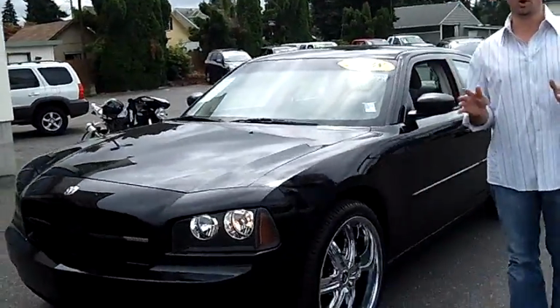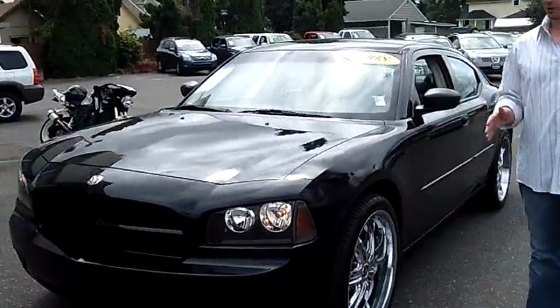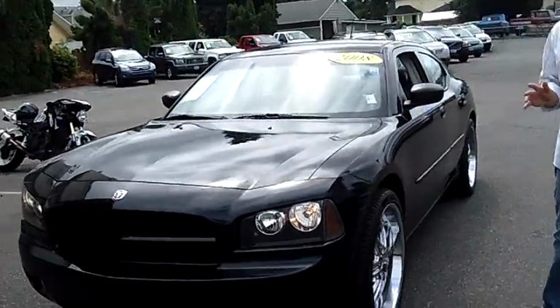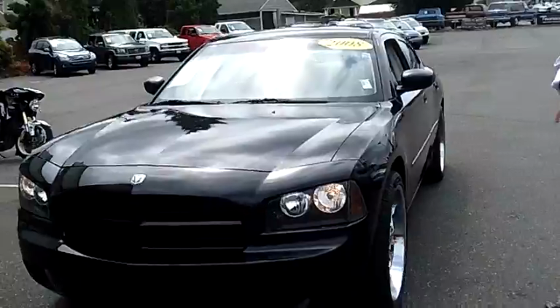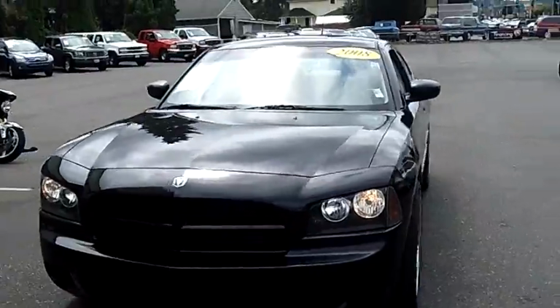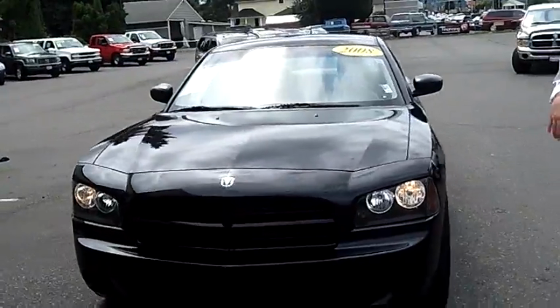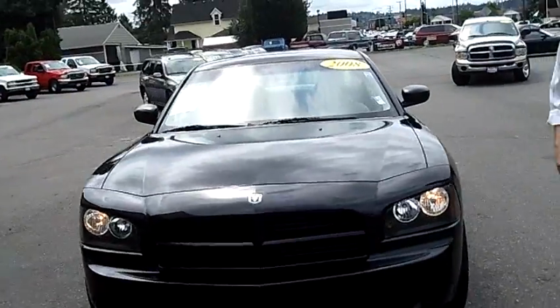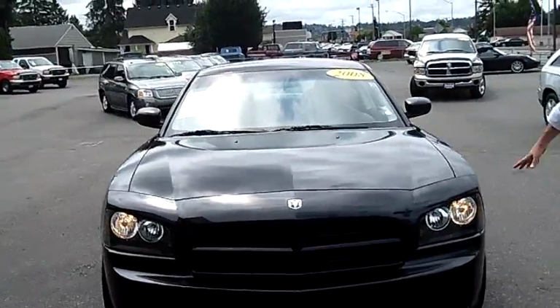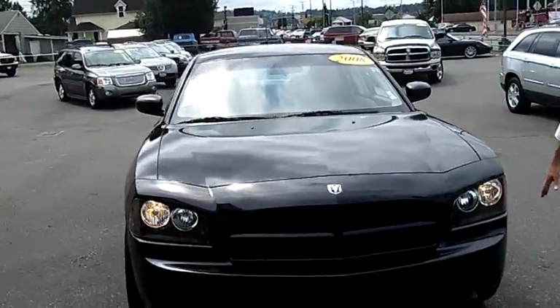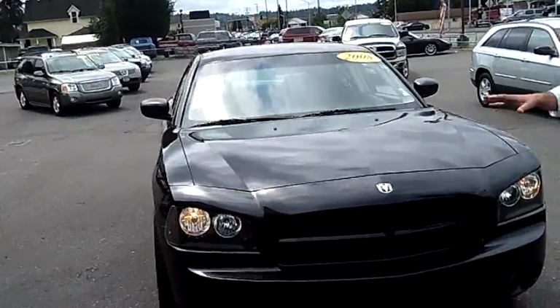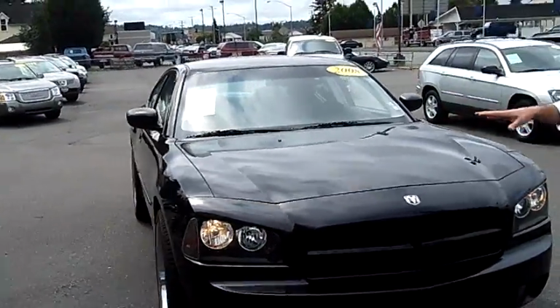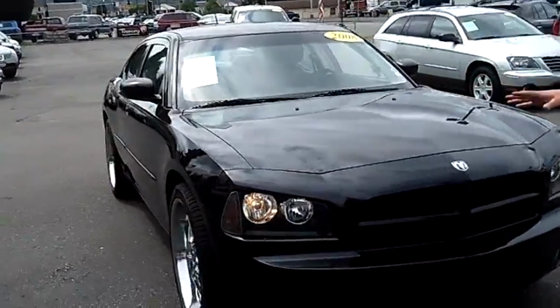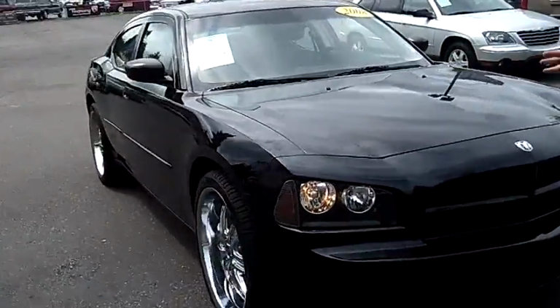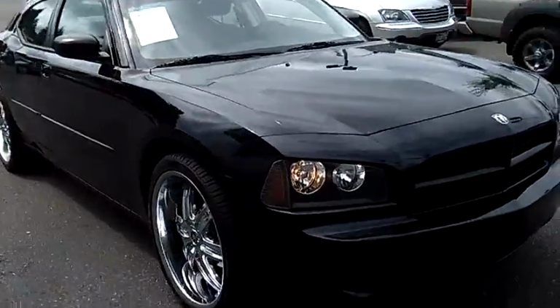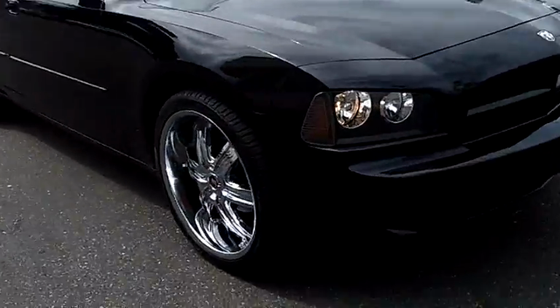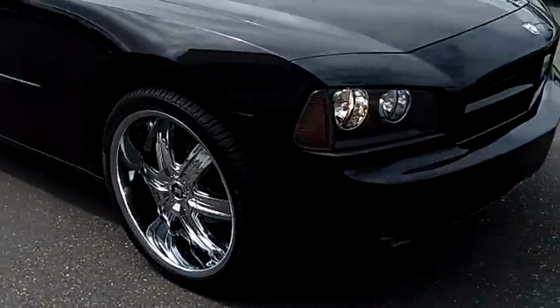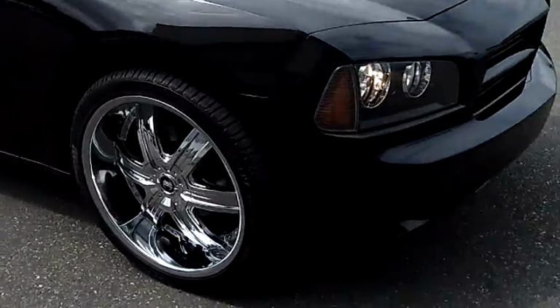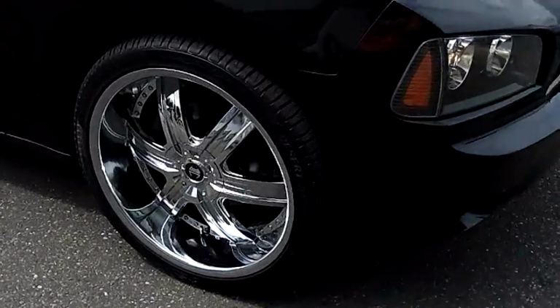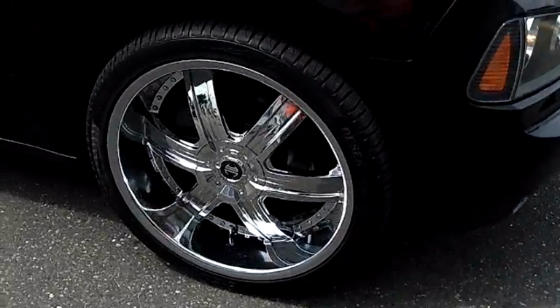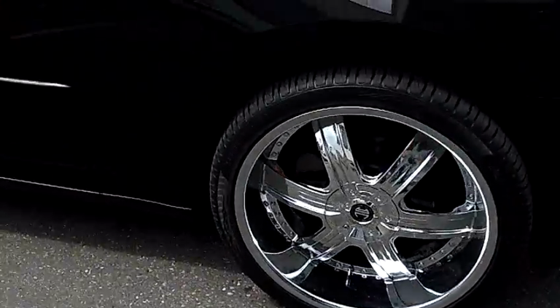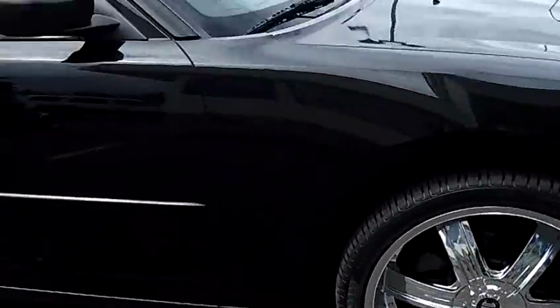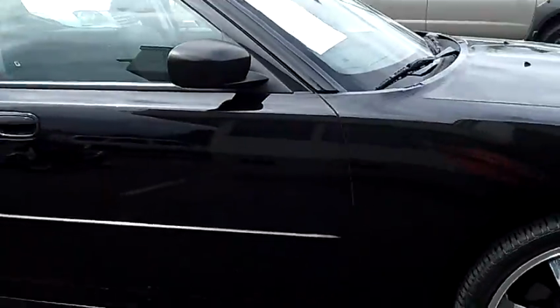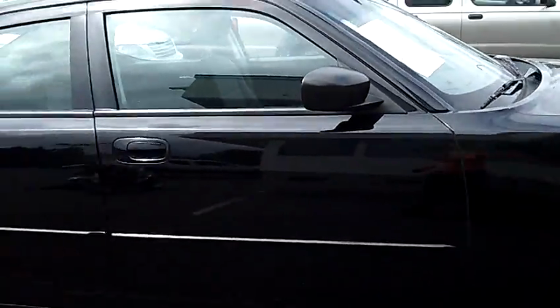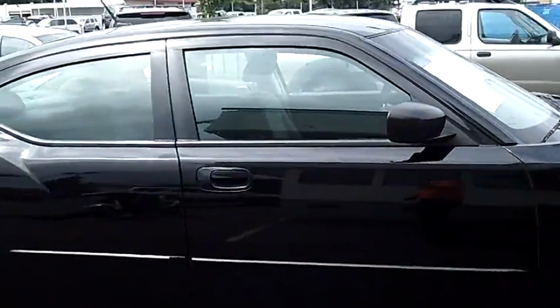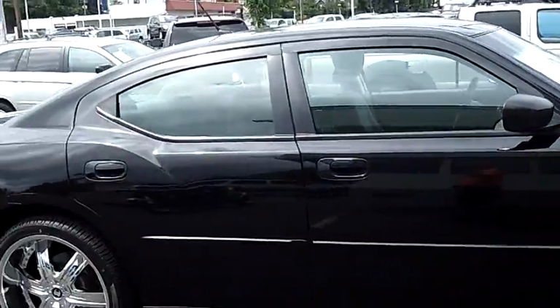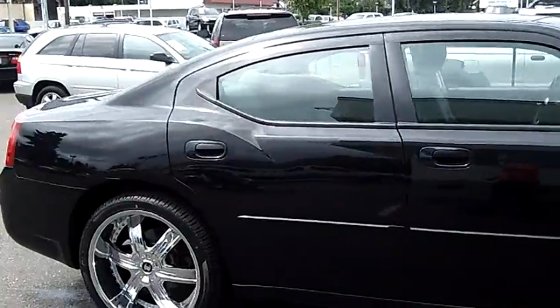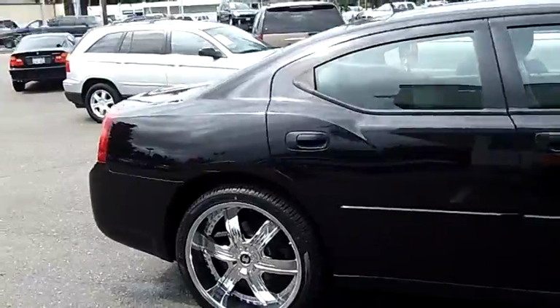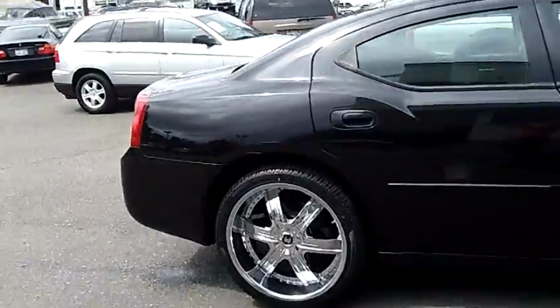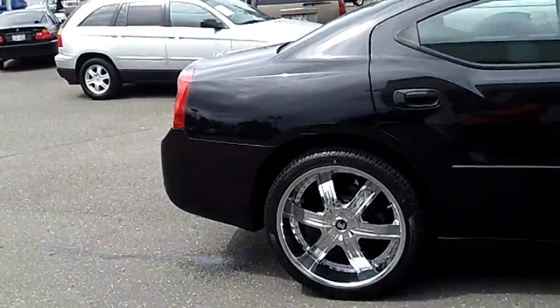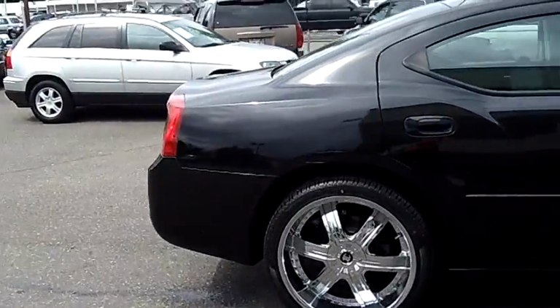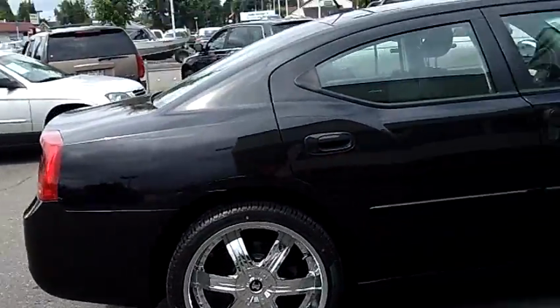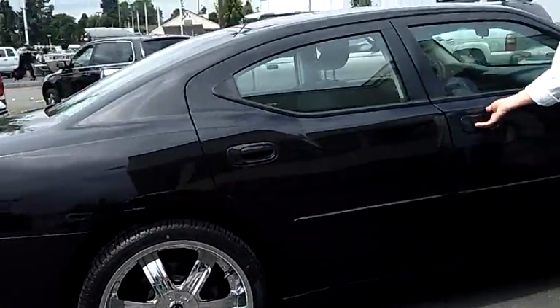One owner, clean vehicle history report, never been in an accident. As you can see, we've actually dressed this one up with some nice brand new 22 inch wheels and tires. As you walk around the Charger here, please take notice of the condition of the exterior. The black paint and the body itself are absolutely flawless.